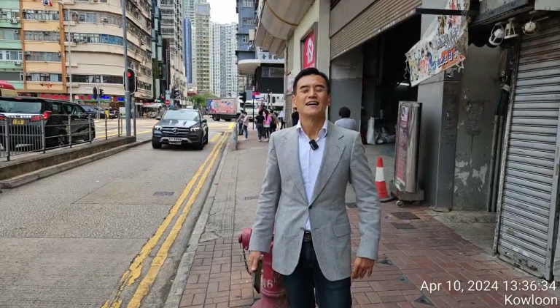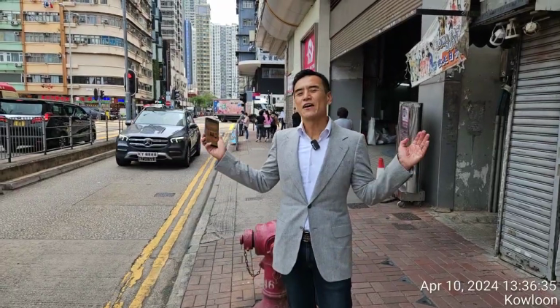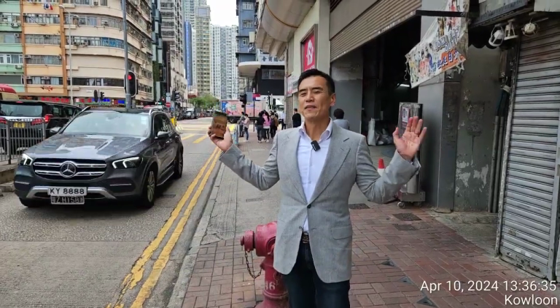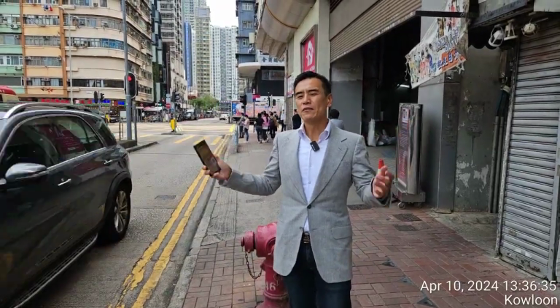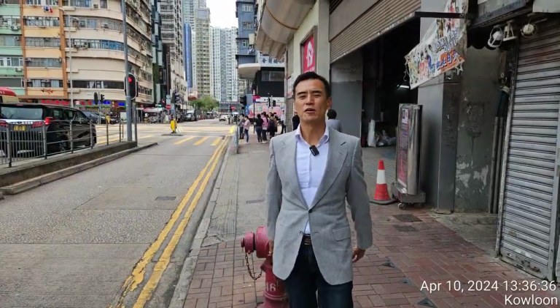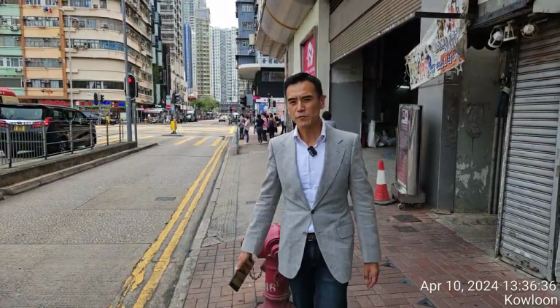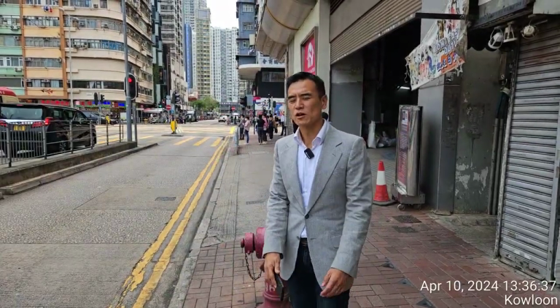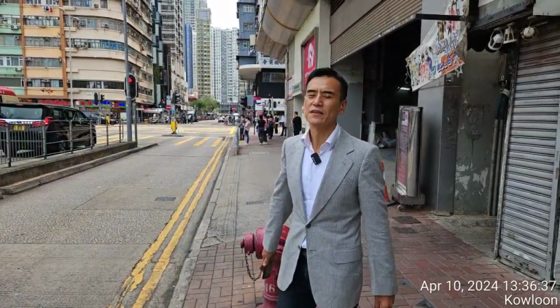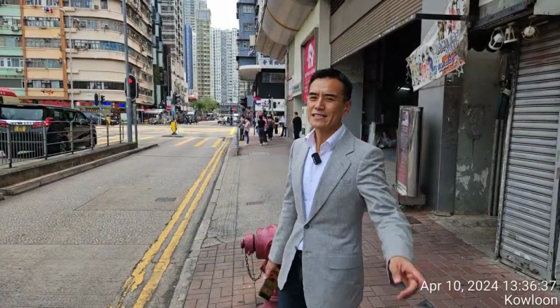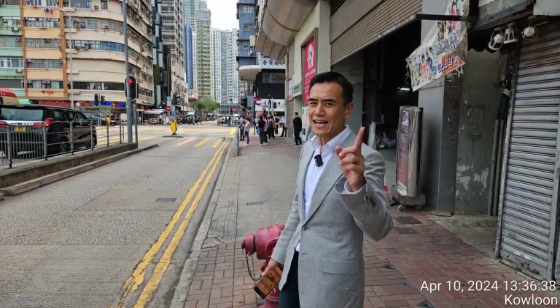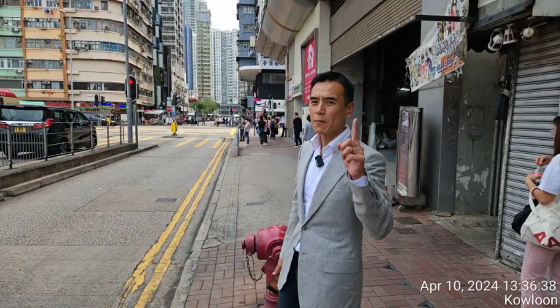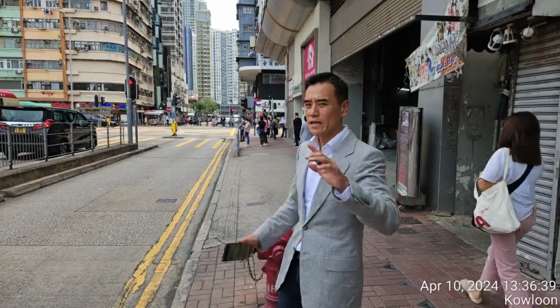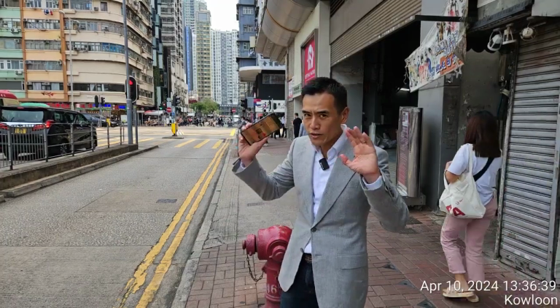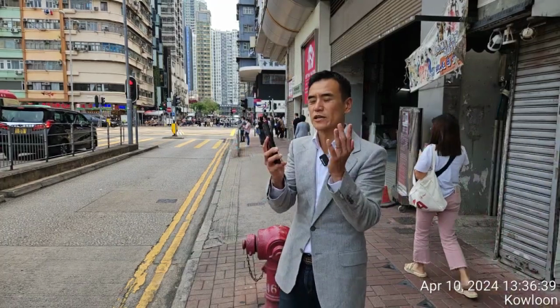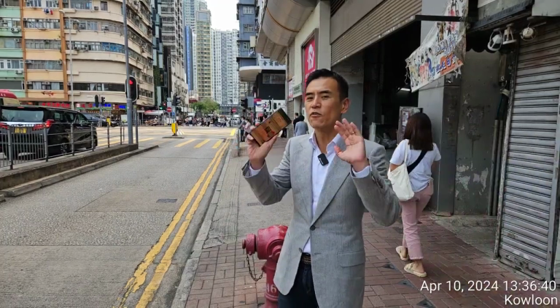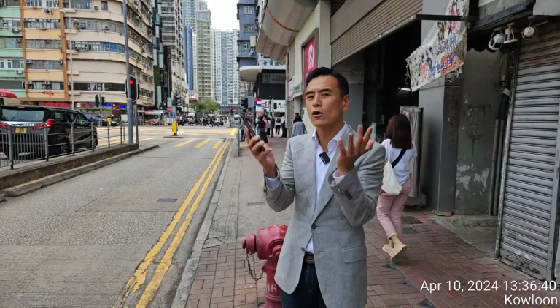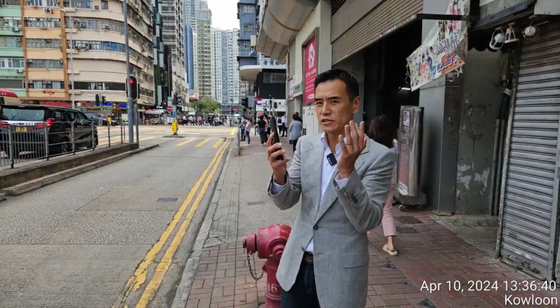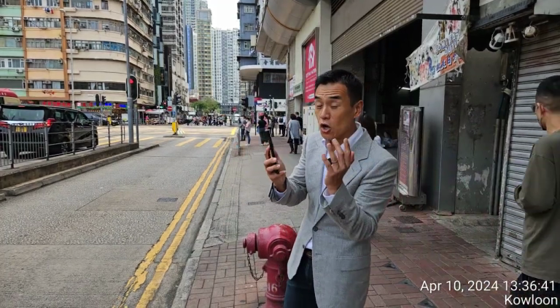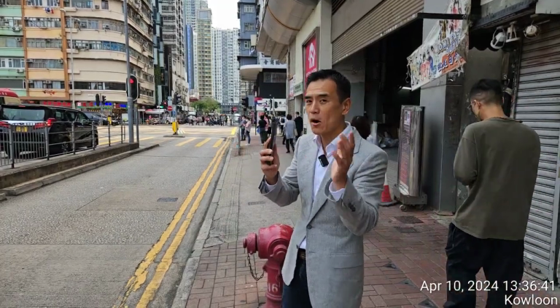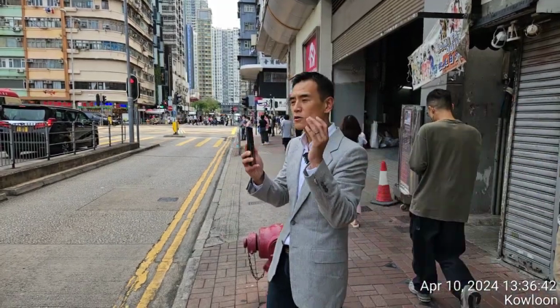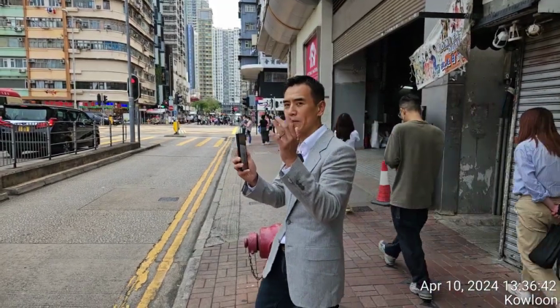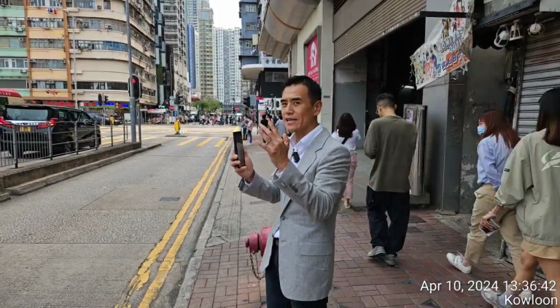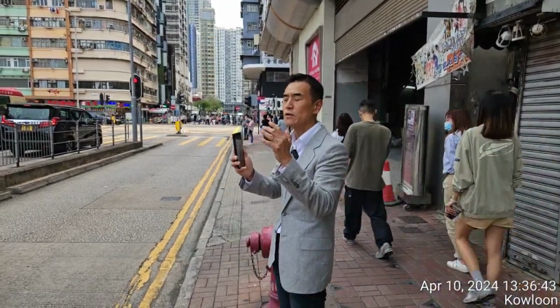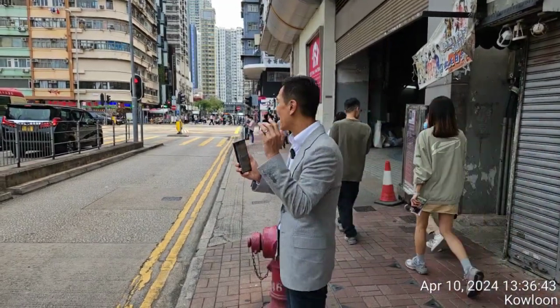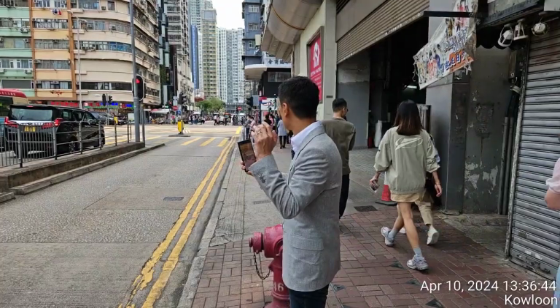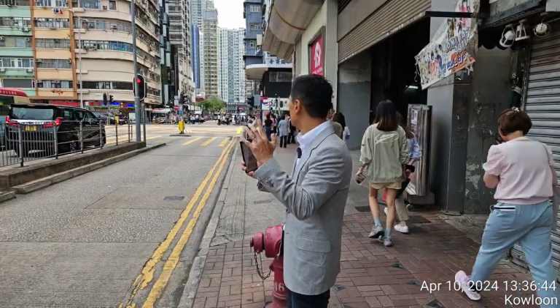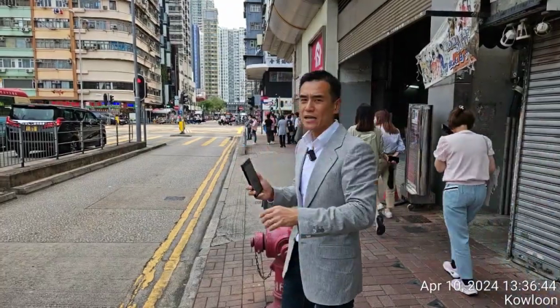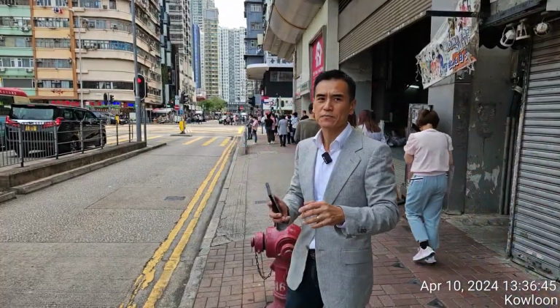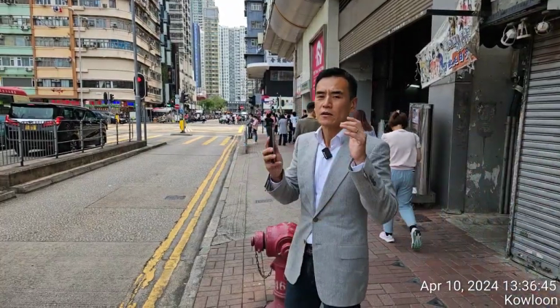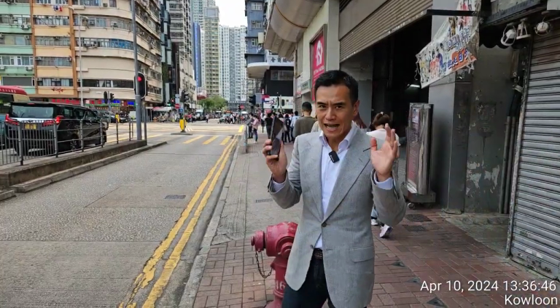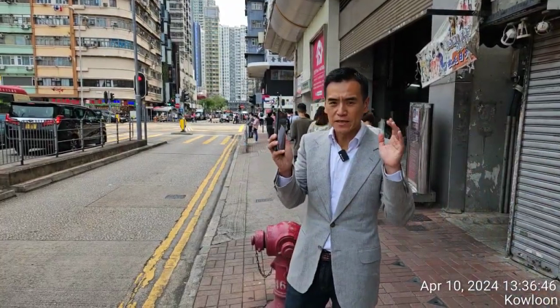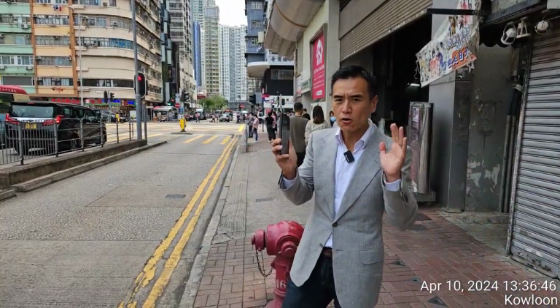Hello everyone, I'm Edwin, founder of Bridgeway Prime Shop Fund. This is our last shop in the four core districts in Hong Kong: Mong Kok, Causeway Bay, Central, and Tsim Sha Tsui — the last shop available for lease in the four core districts.